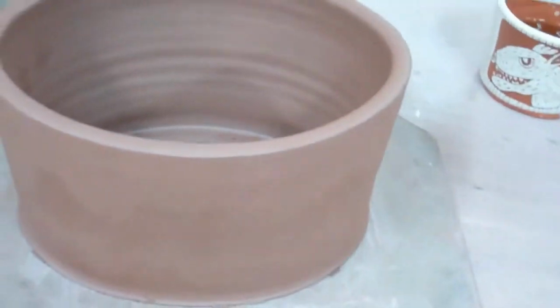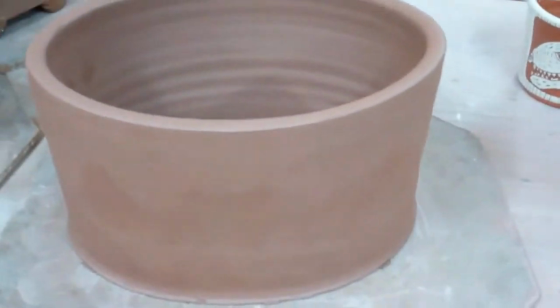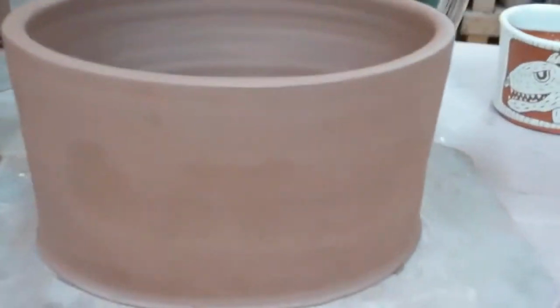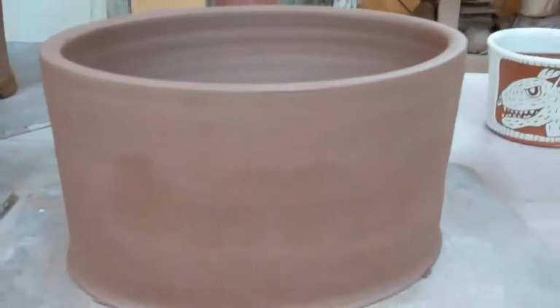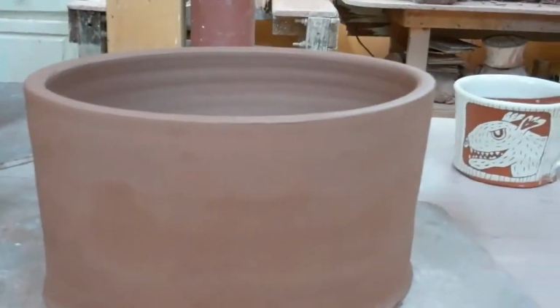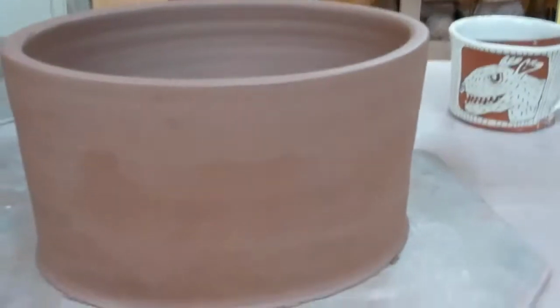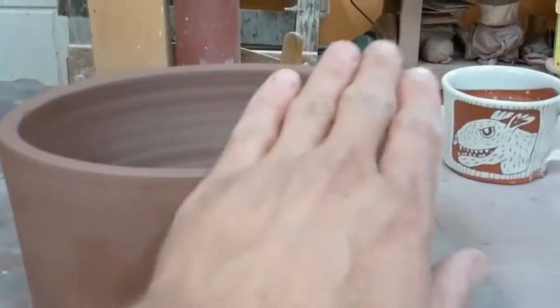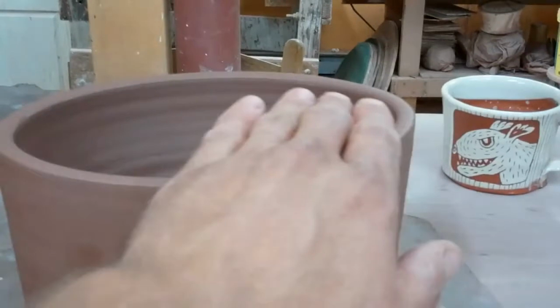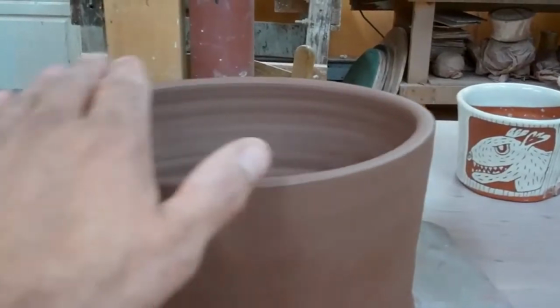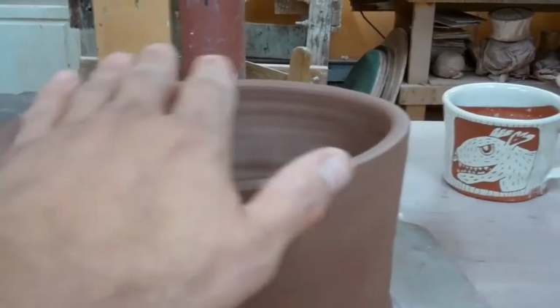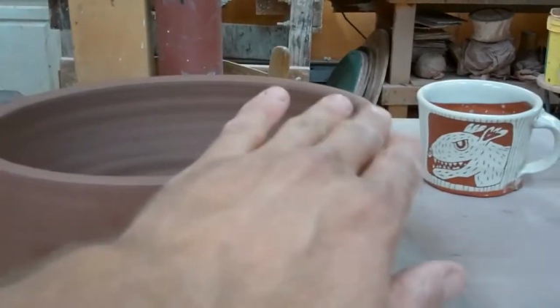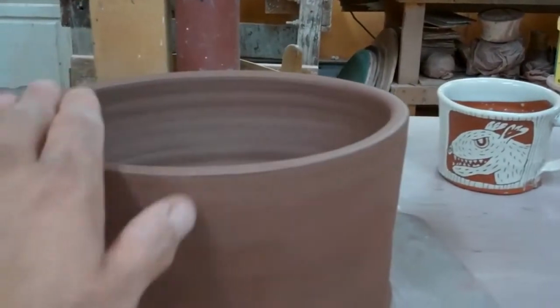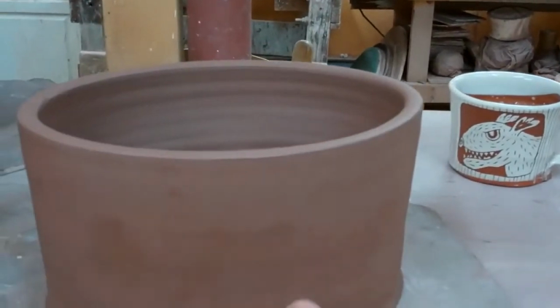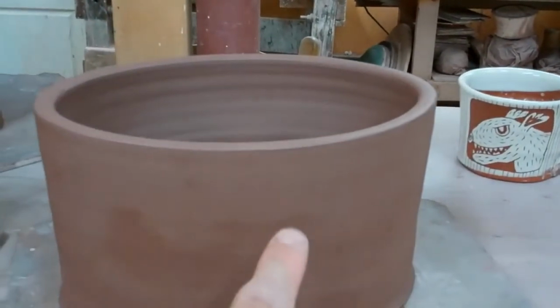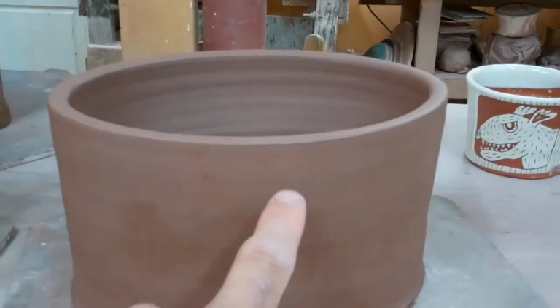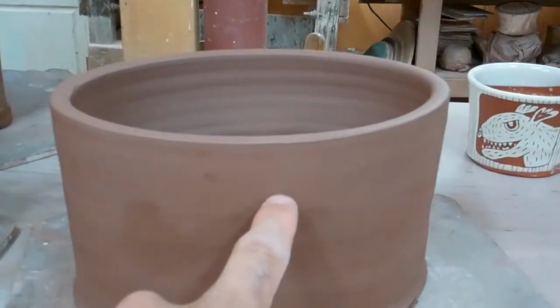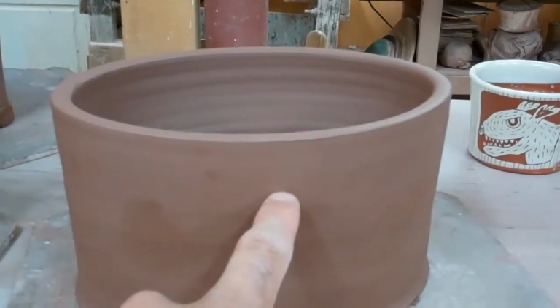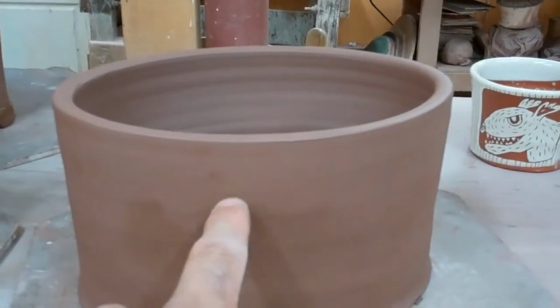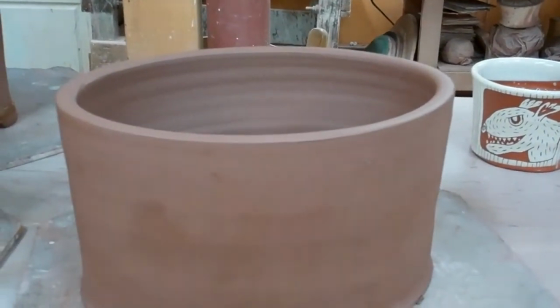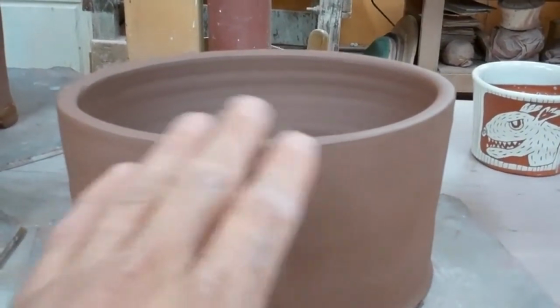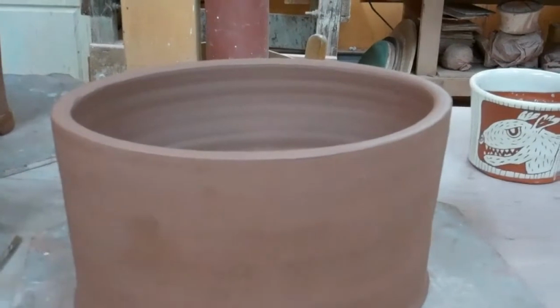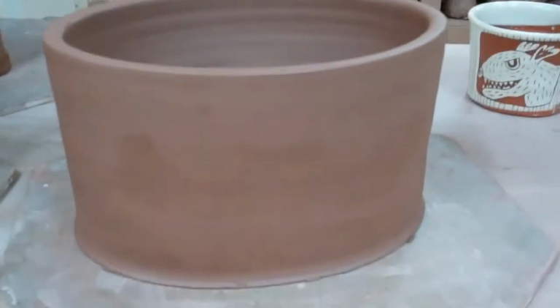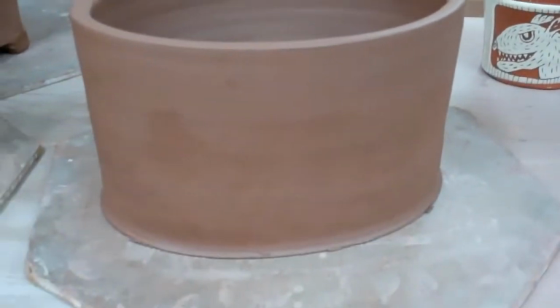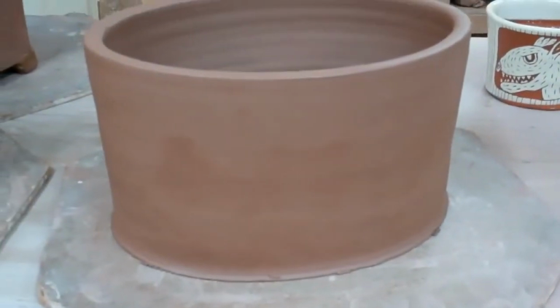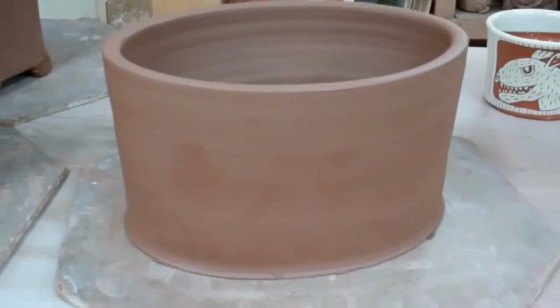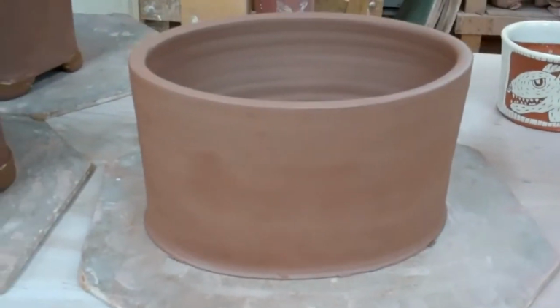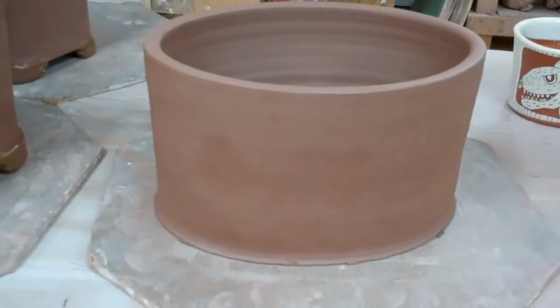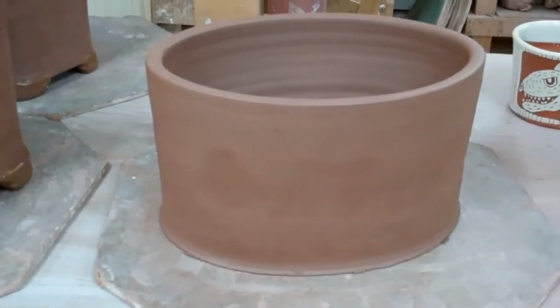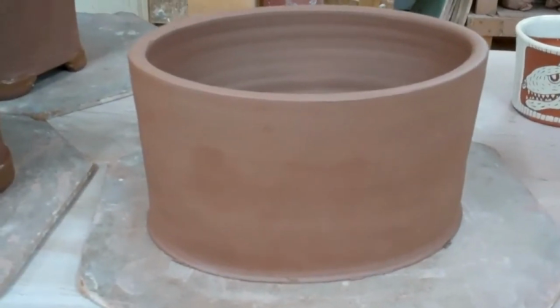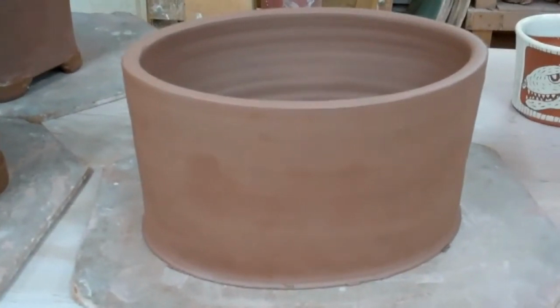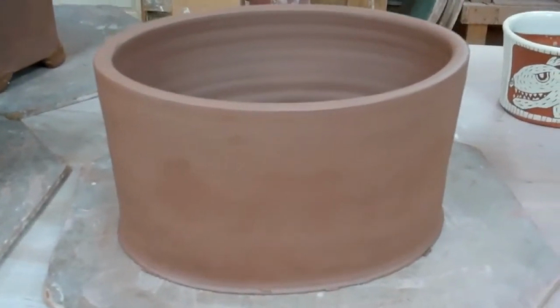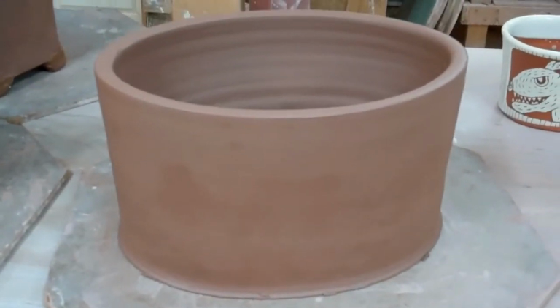This will get a slab on the bottom, a little bit of a domed slab on top, and then I'll cut the lid about here and put some feet on it, and that'll be an oval box.